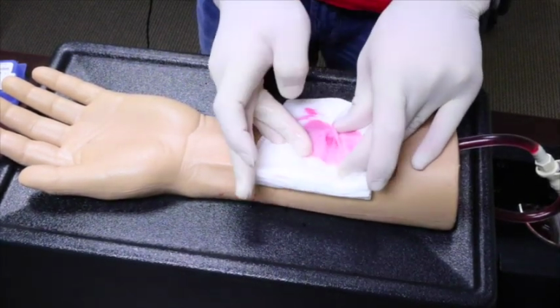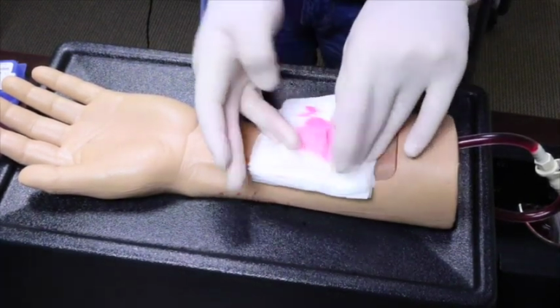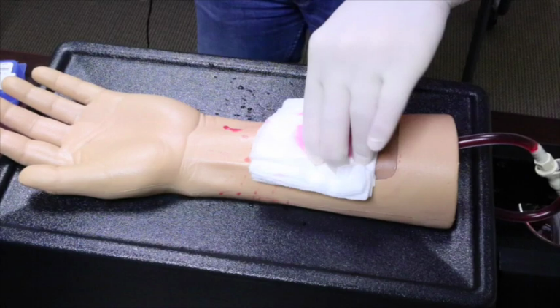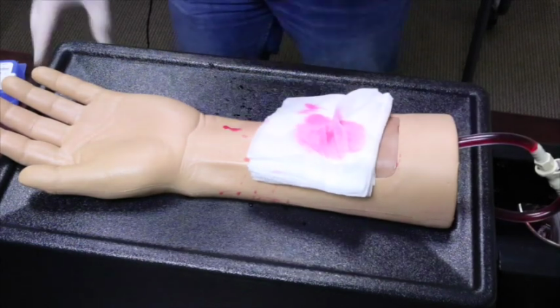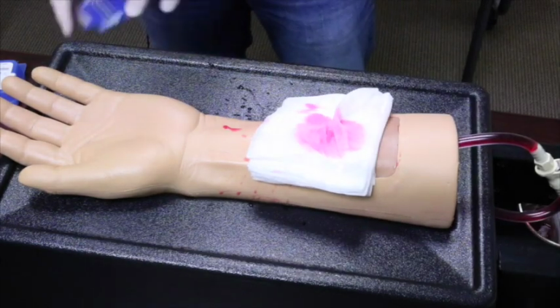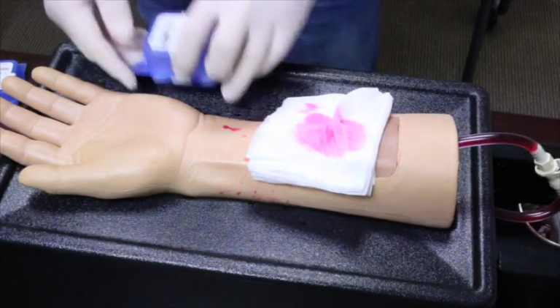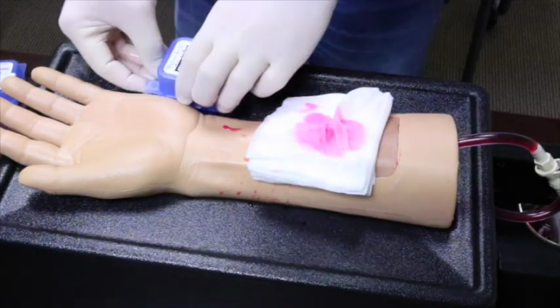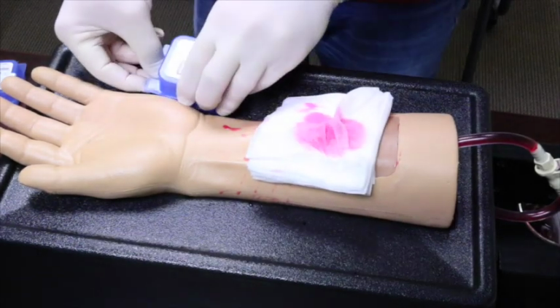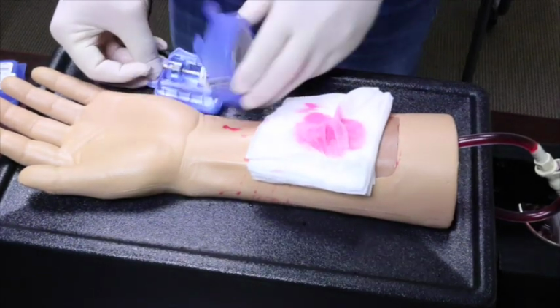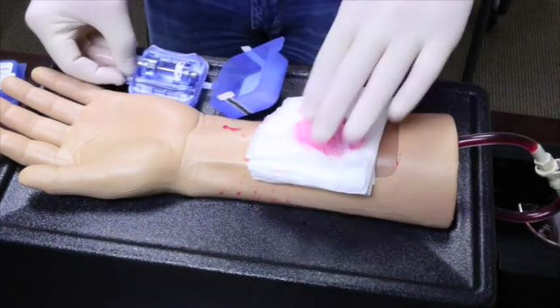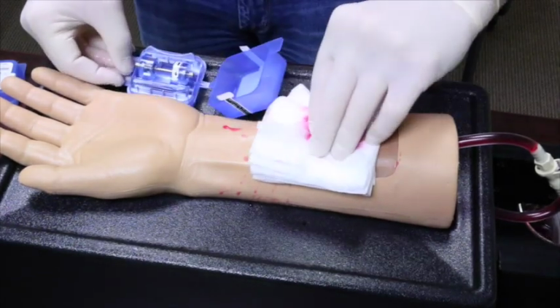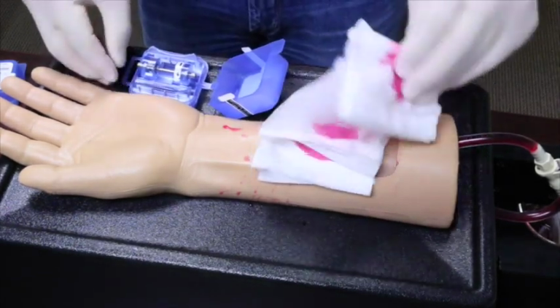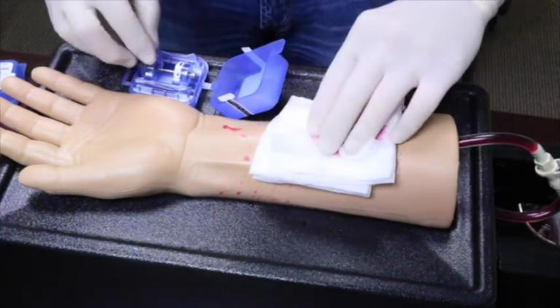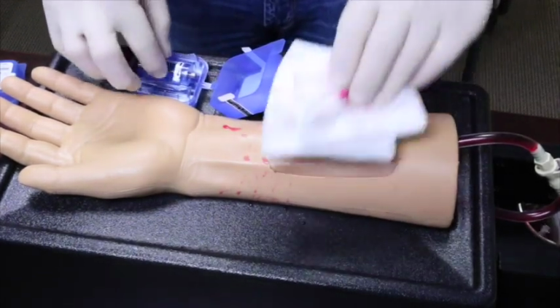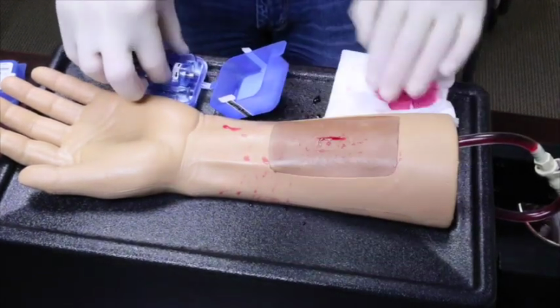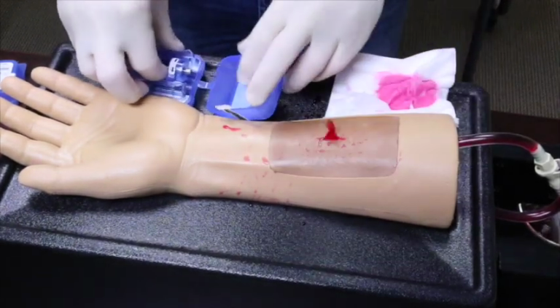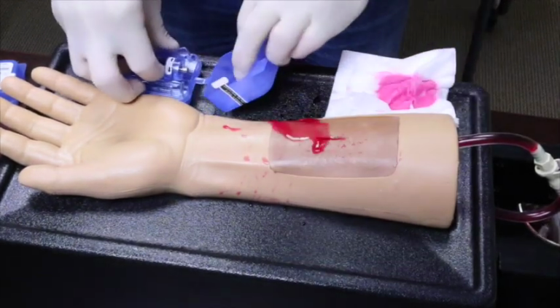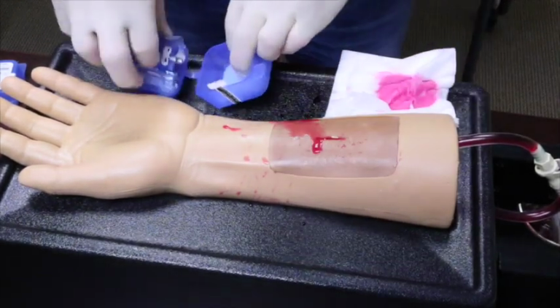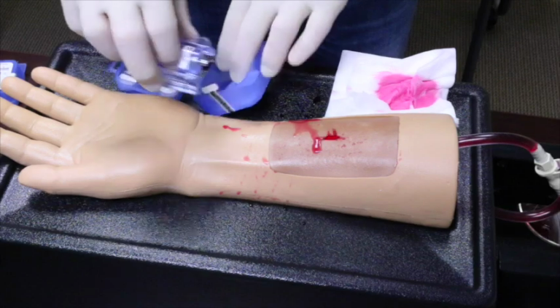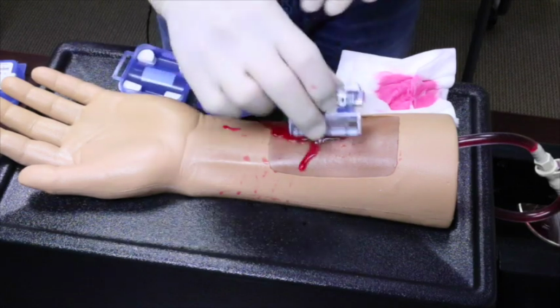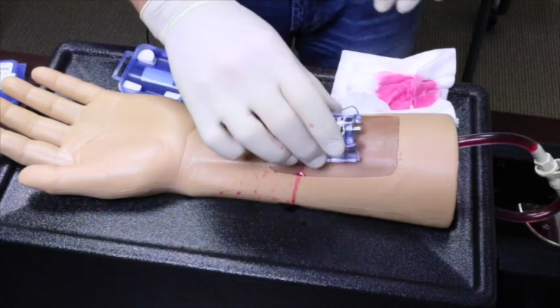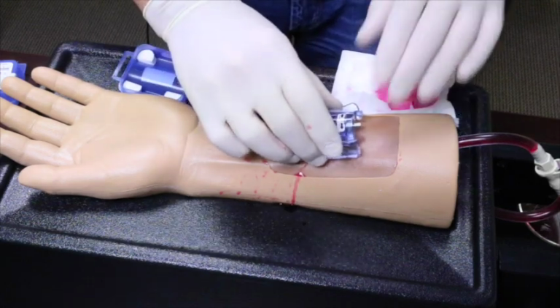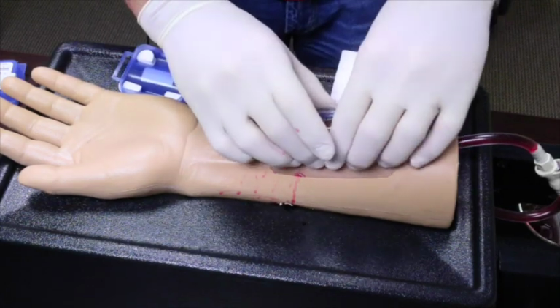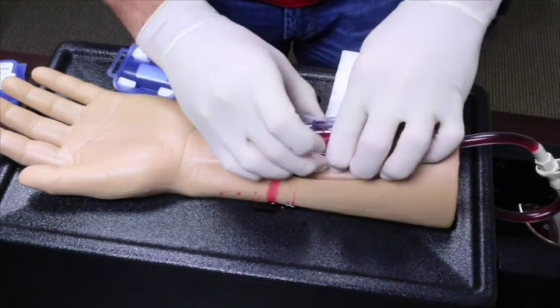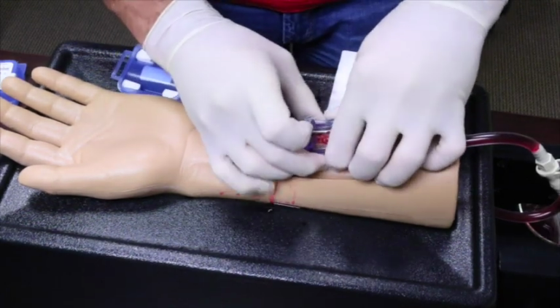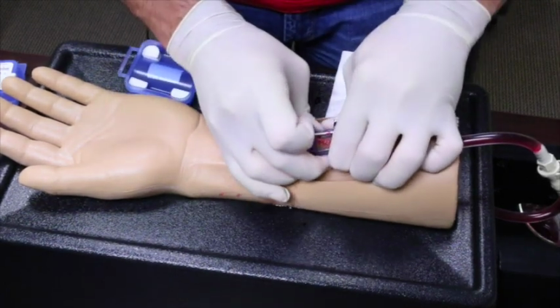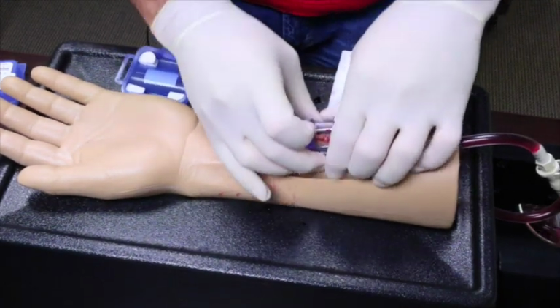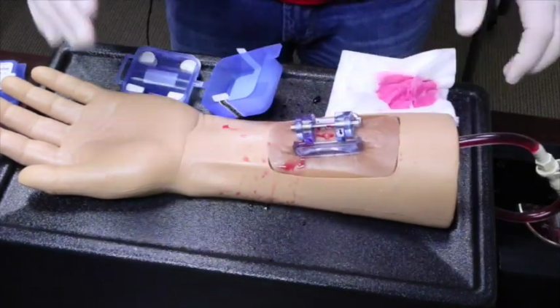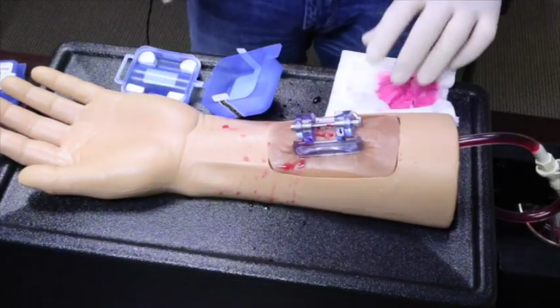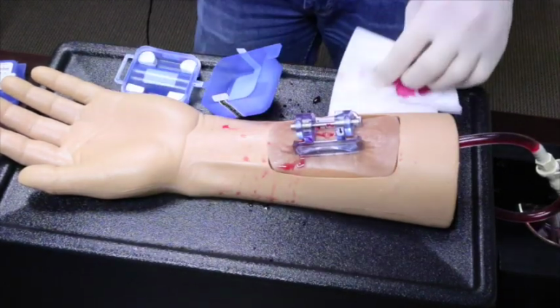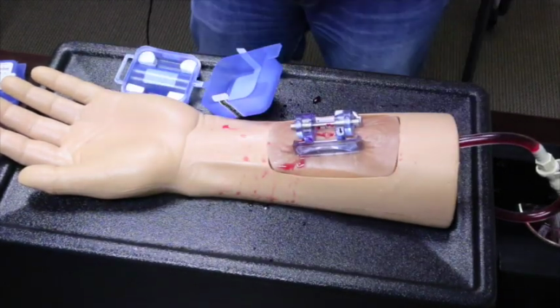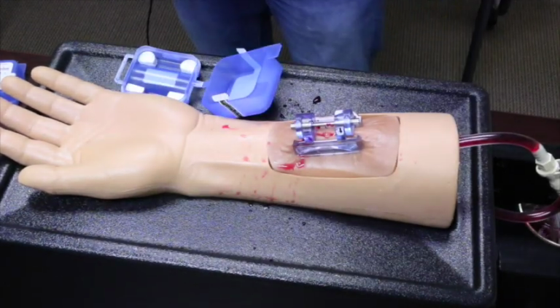This time when we notice bleed through, we remove the standard gauze and apply the IT clamp, immediately stopping the hemorrhage and freeing the hands of the clinician to provide other care or ongoing assessment during transport.